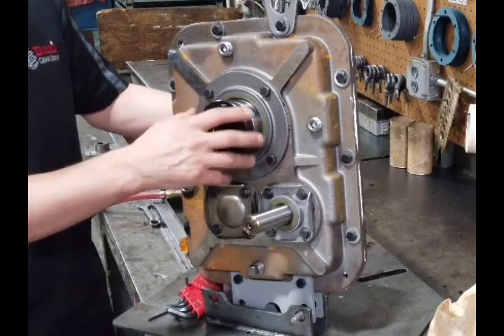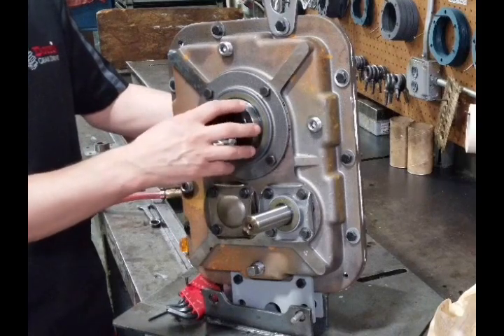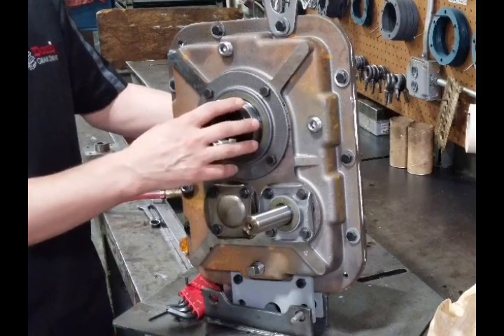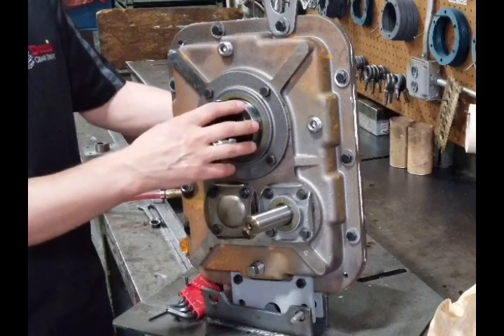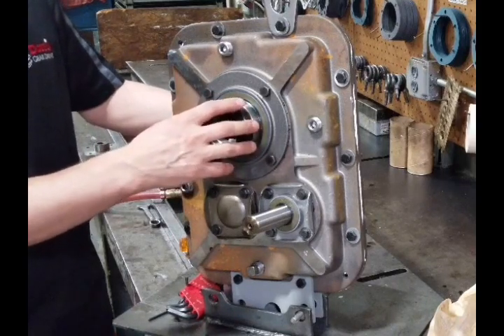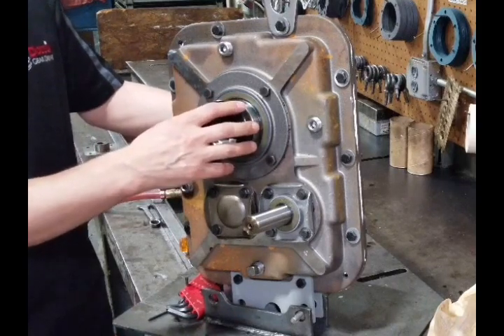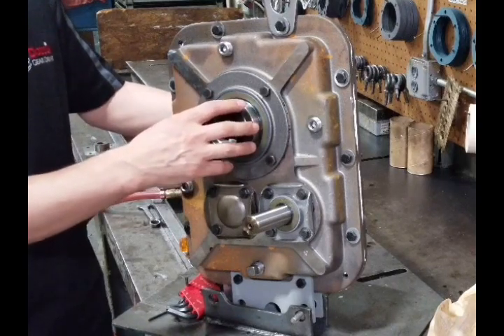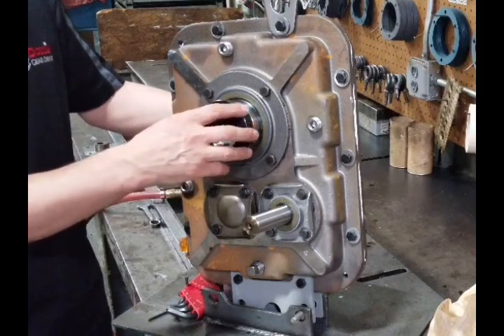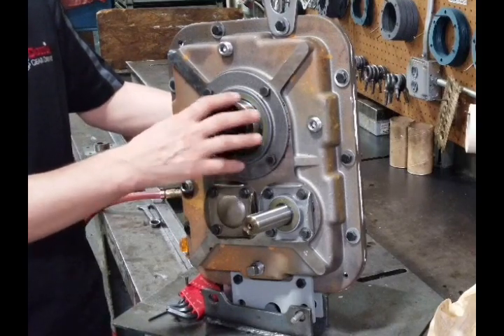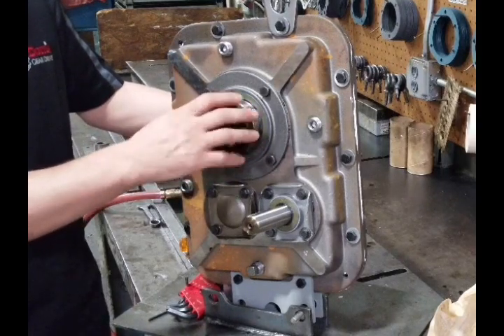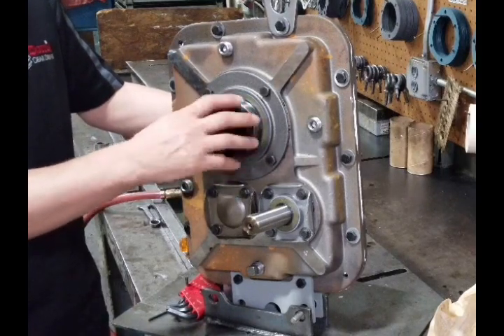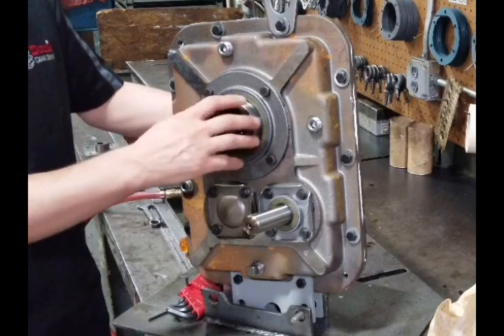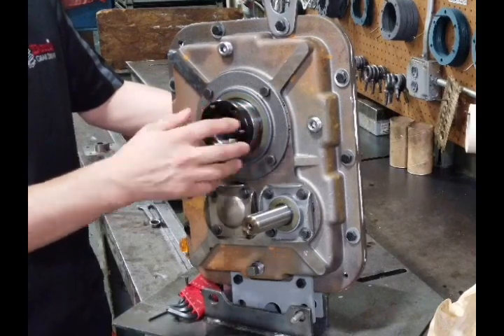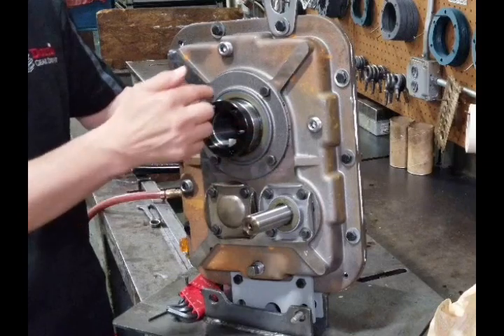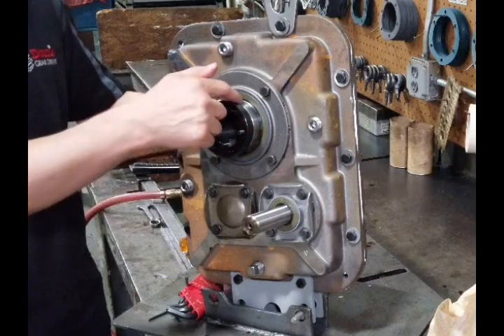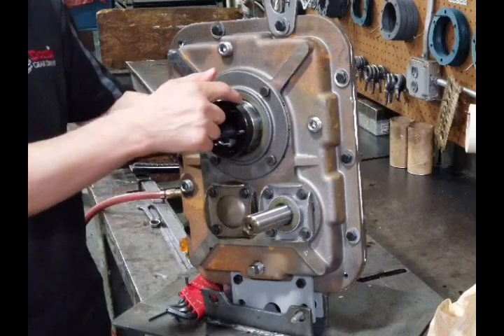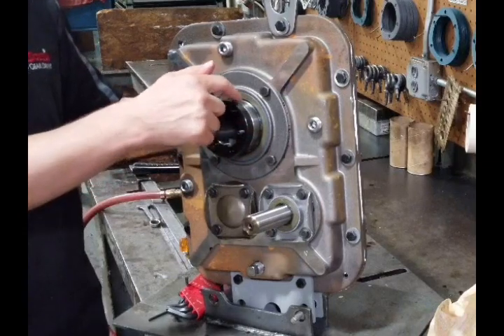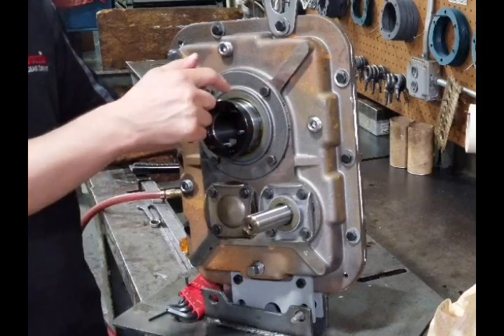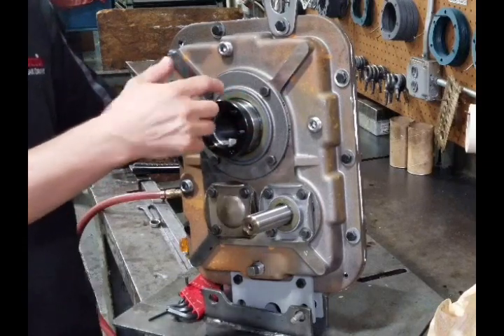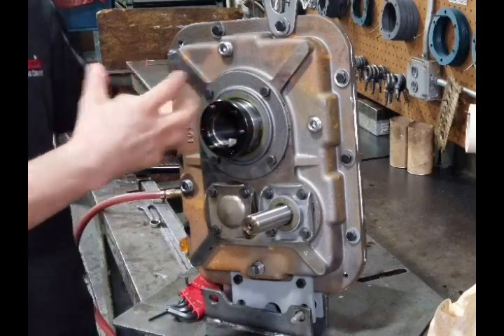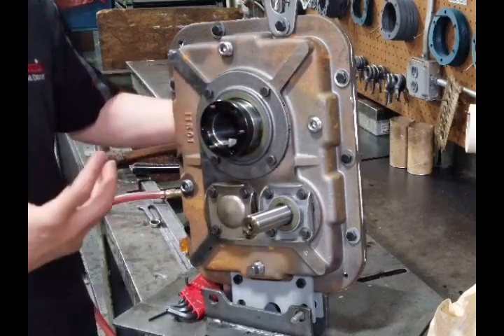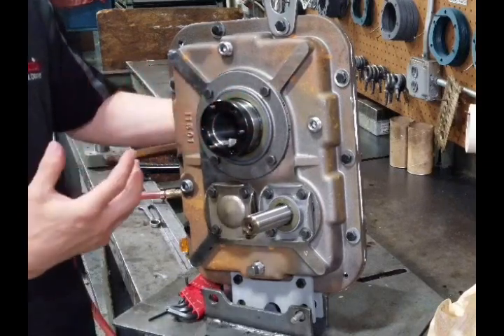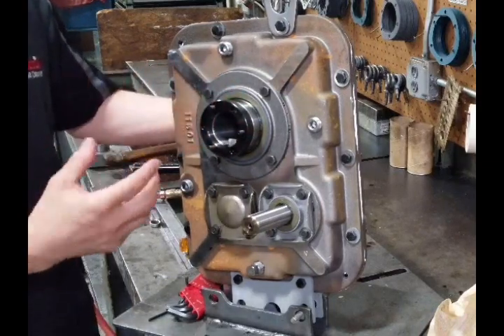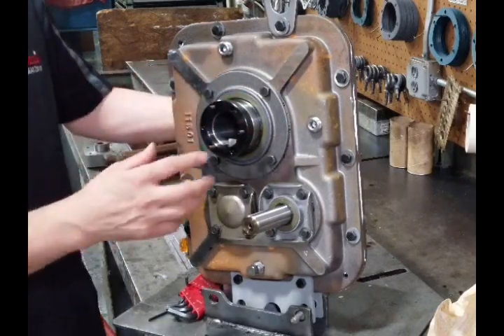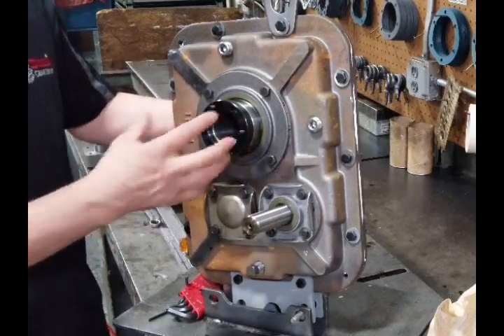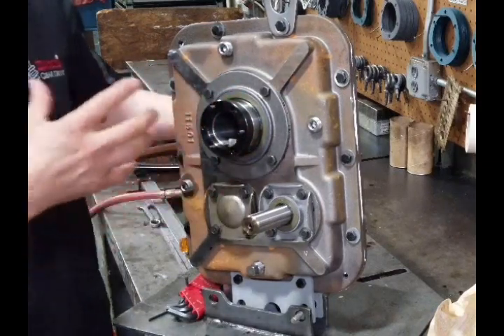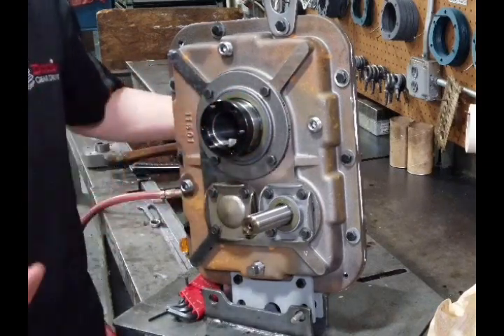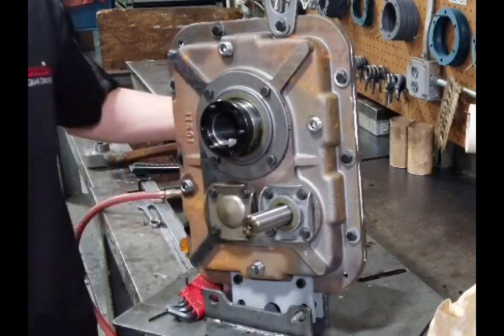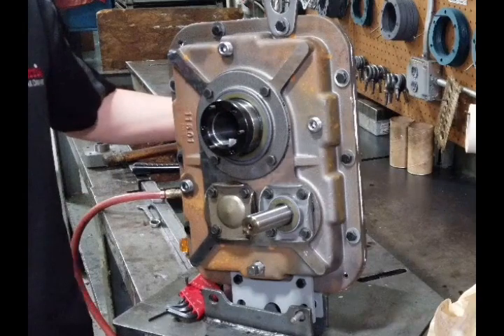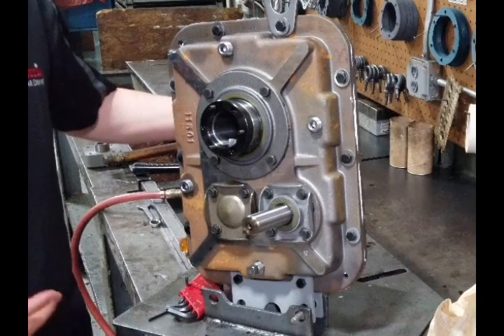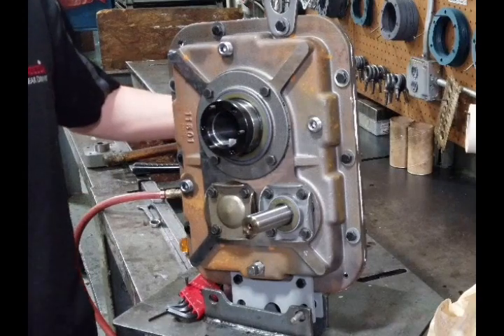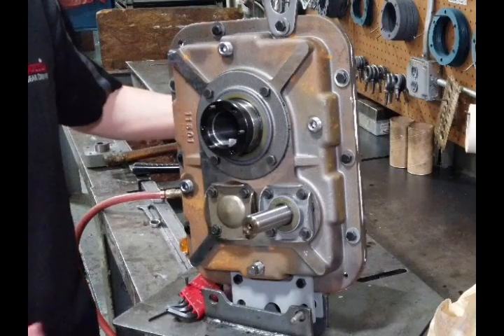It might be tough to remove. If so, turn the nut clockwise while you hold the bushing in the back. Holding it still will make it easier to maneuver.